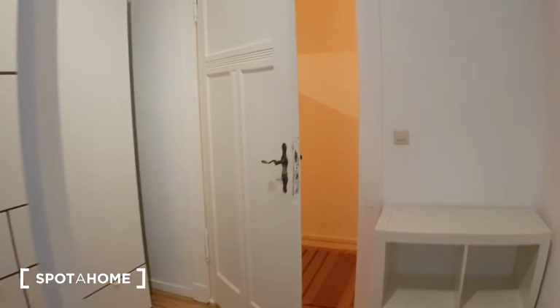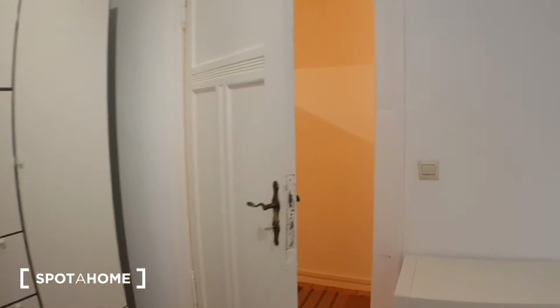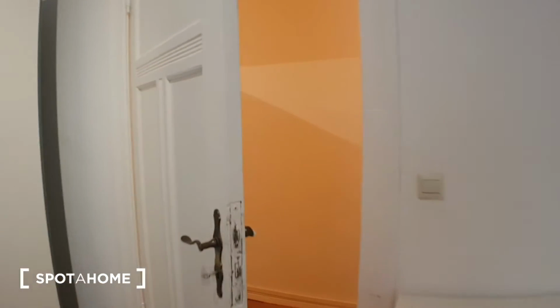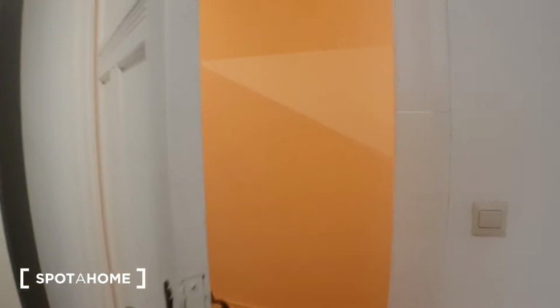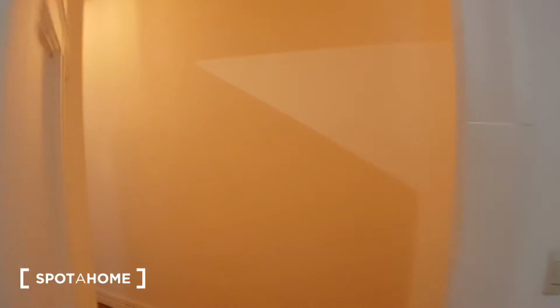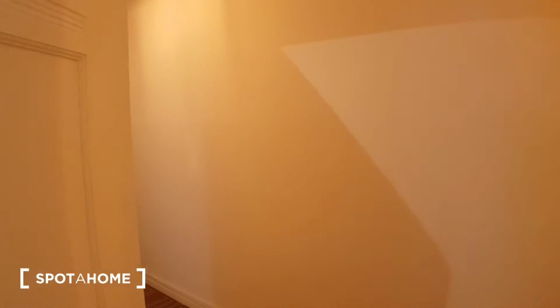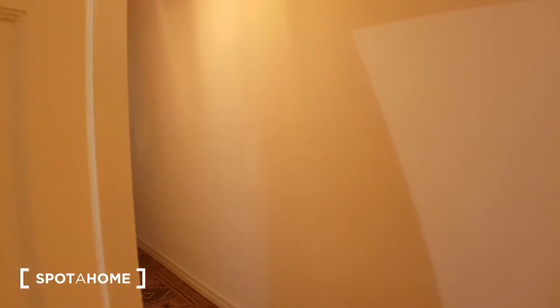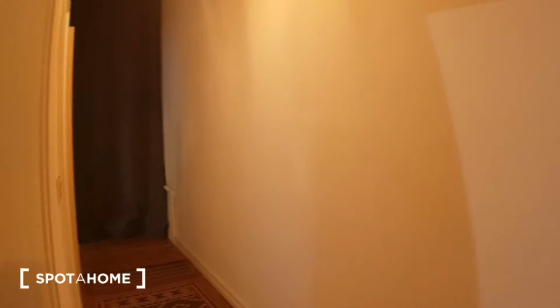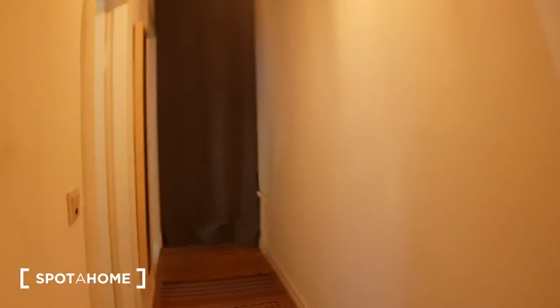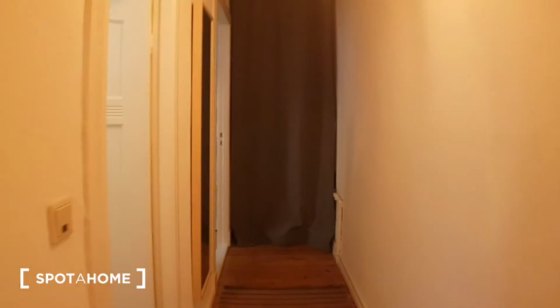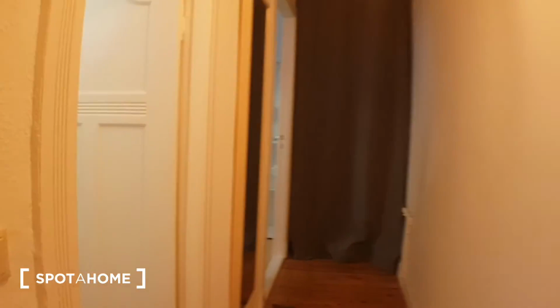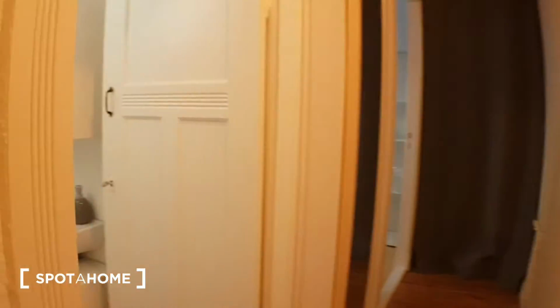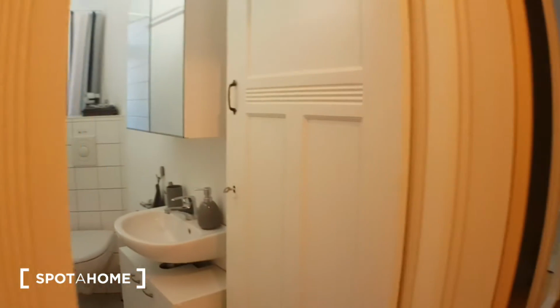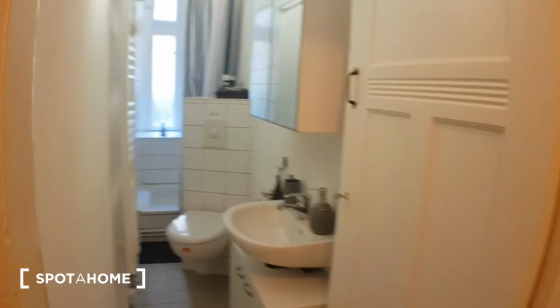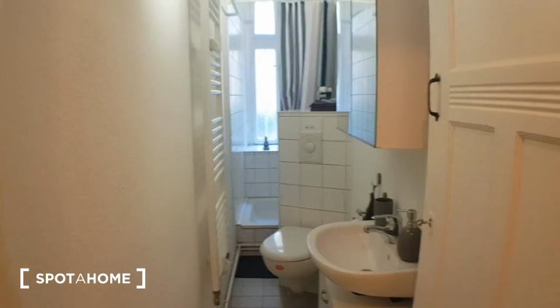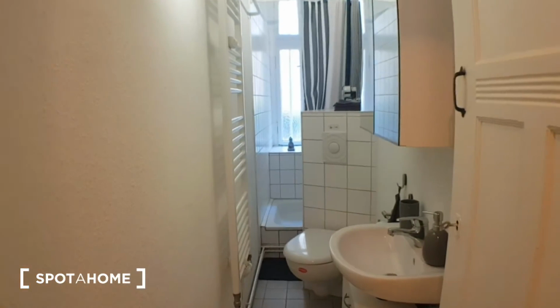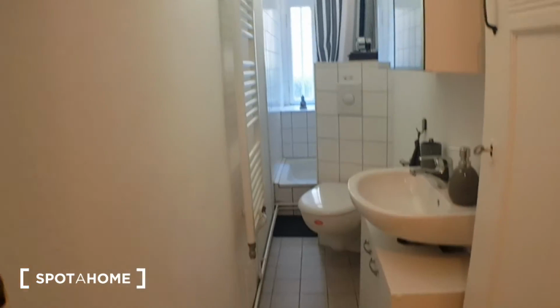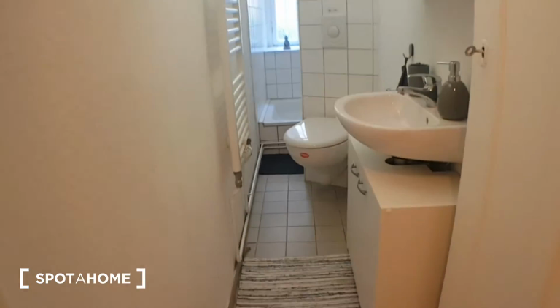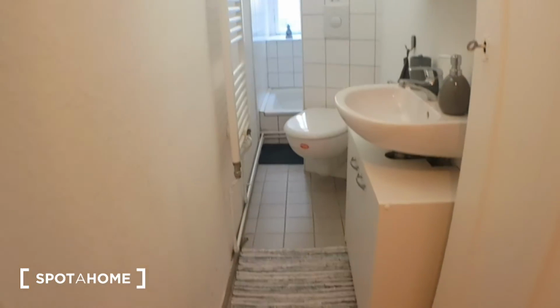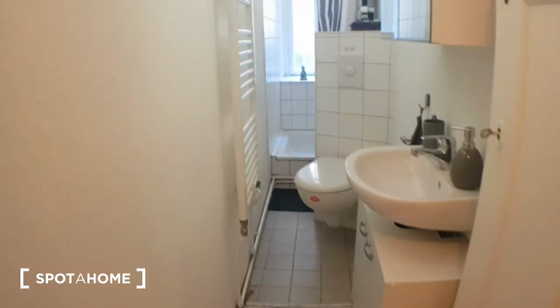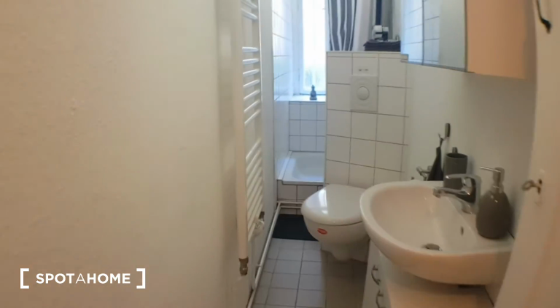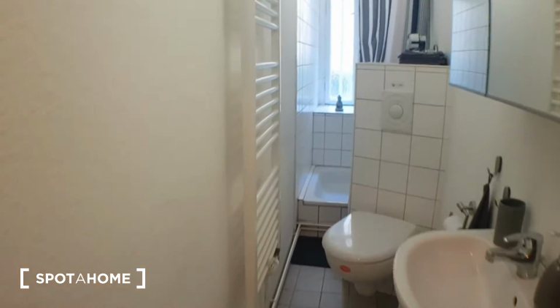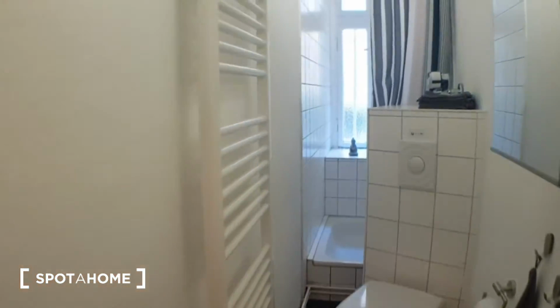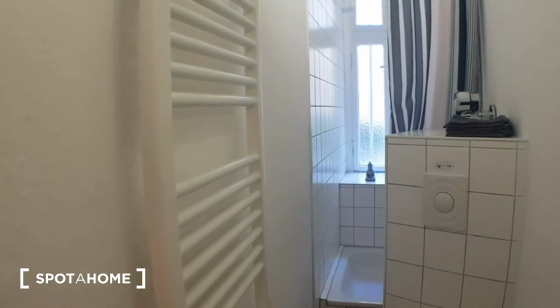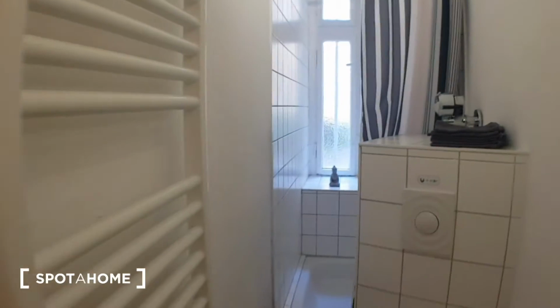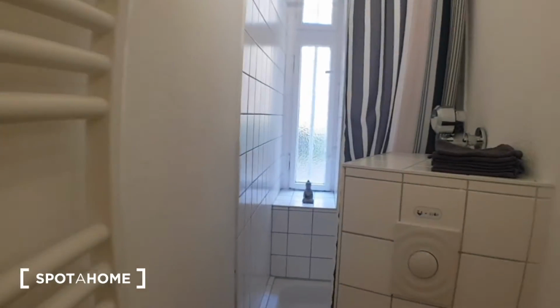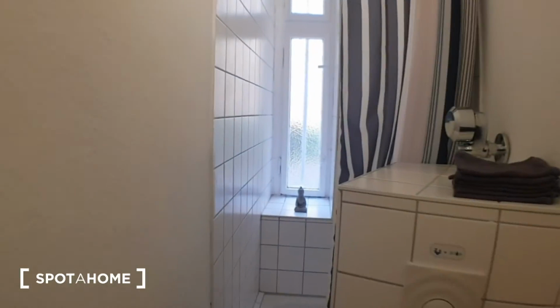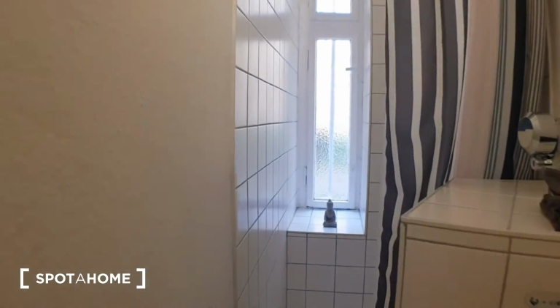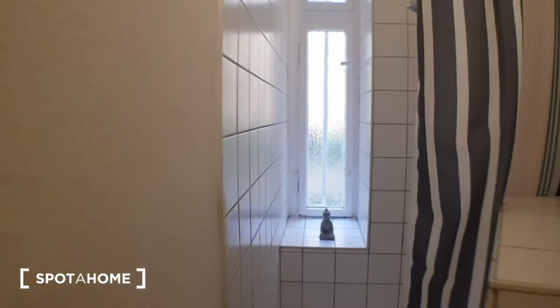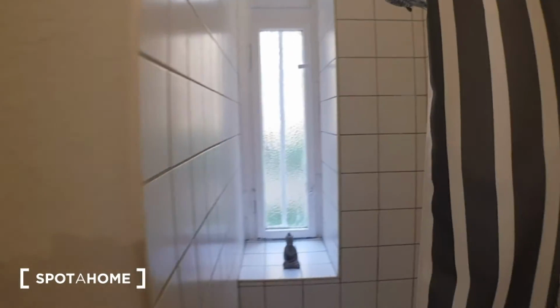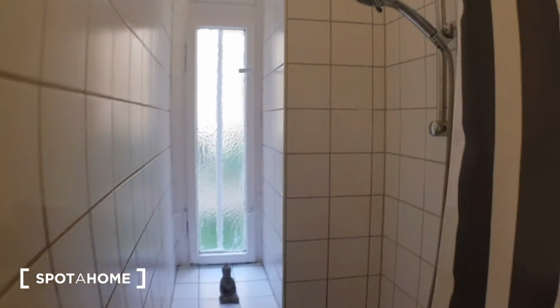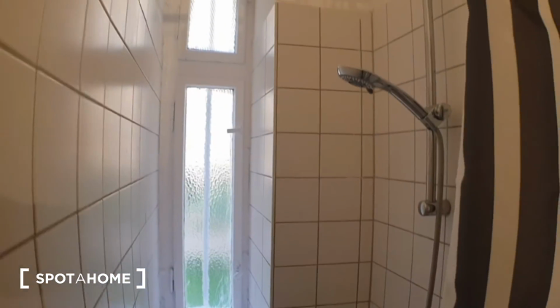Let's continue the tour. Here is the bathroom. We have the shower here.